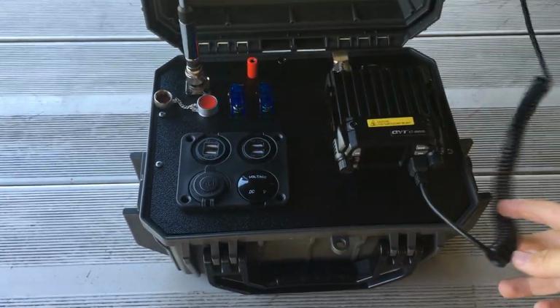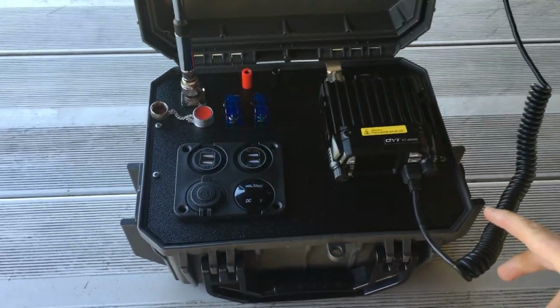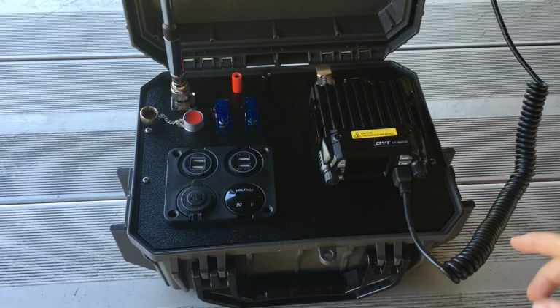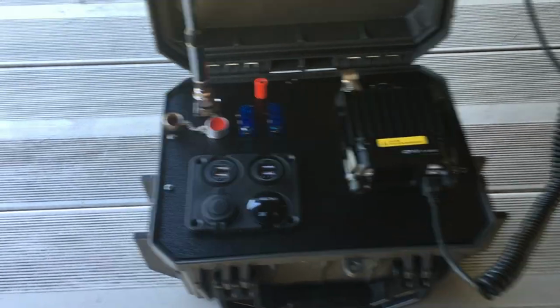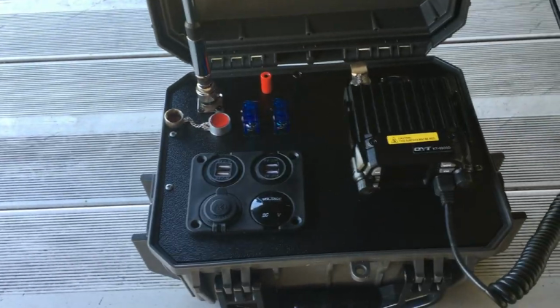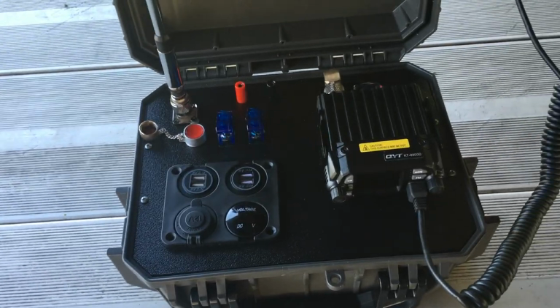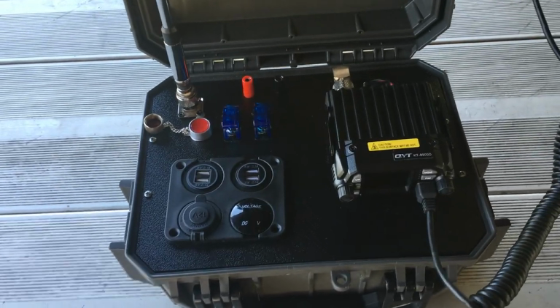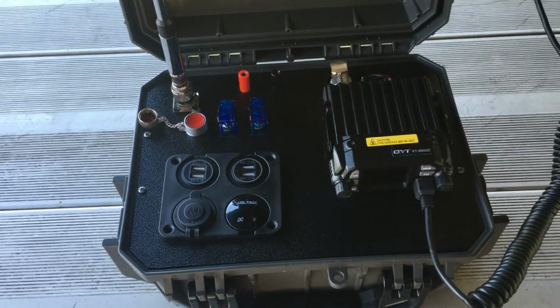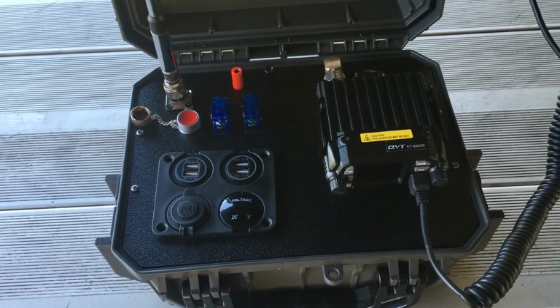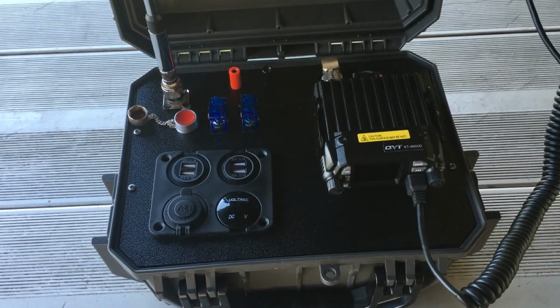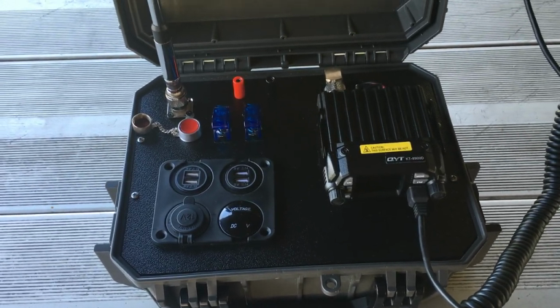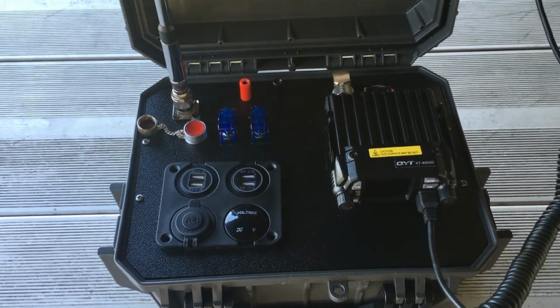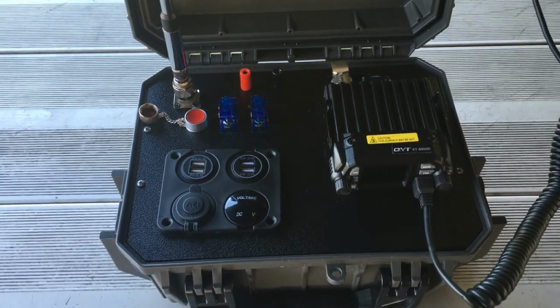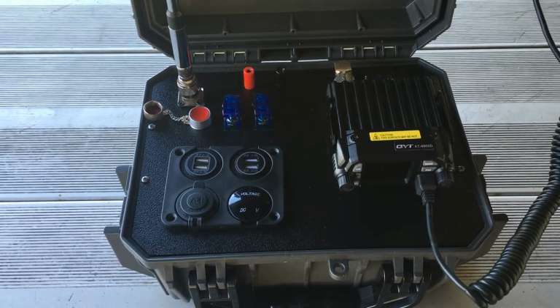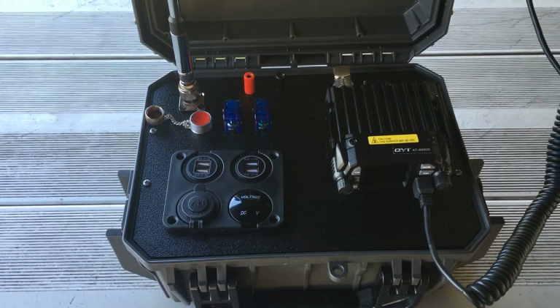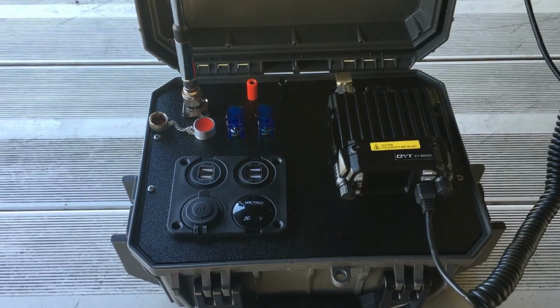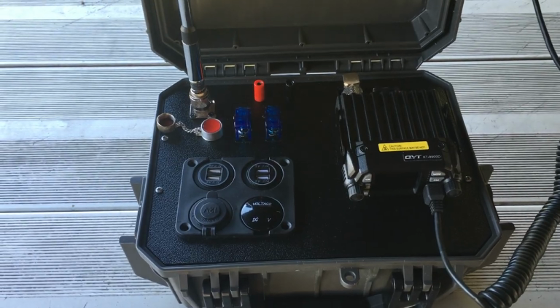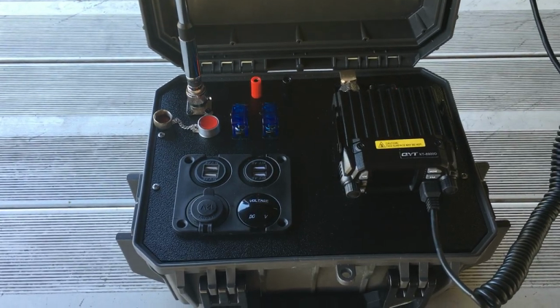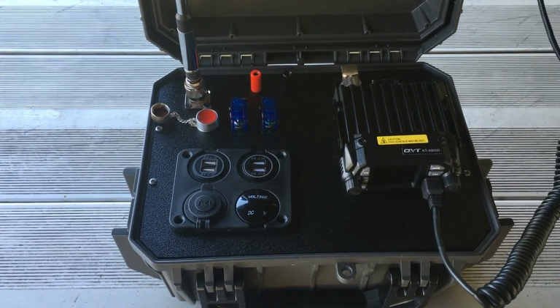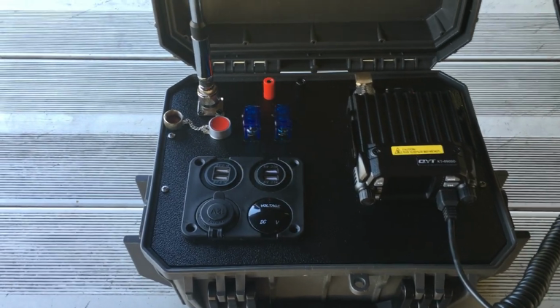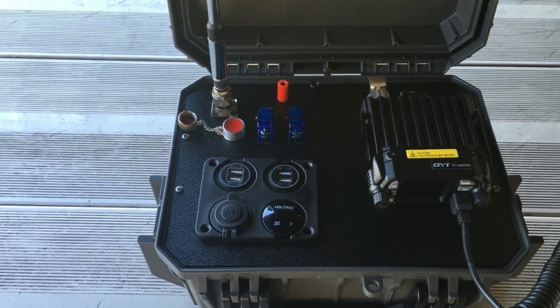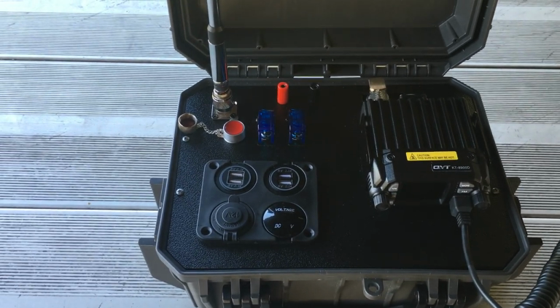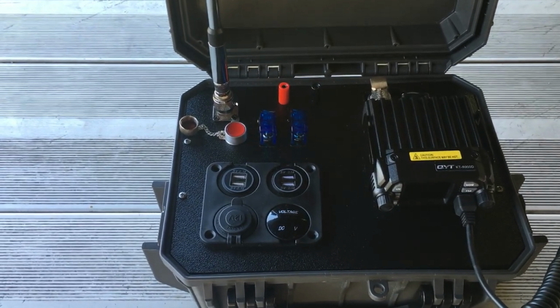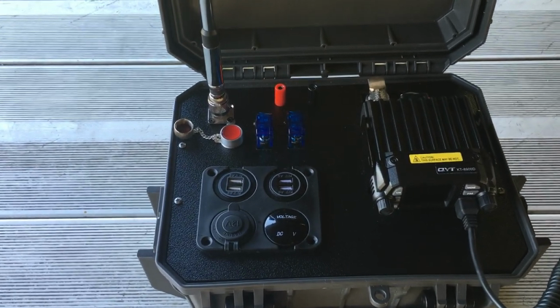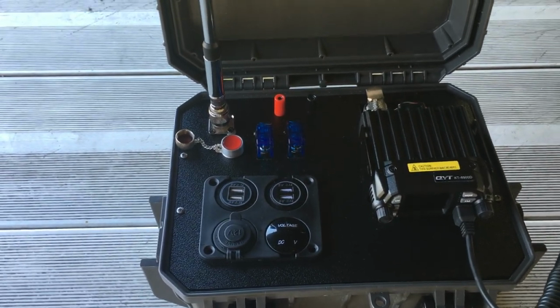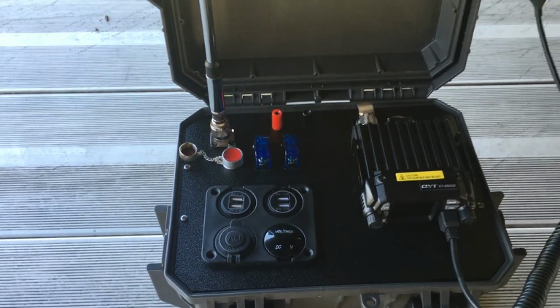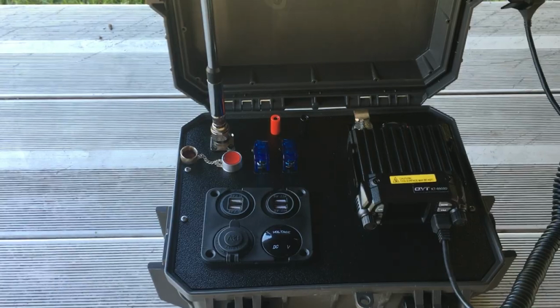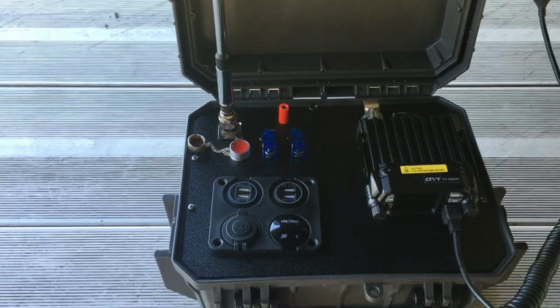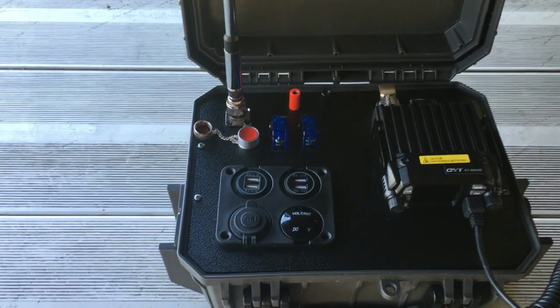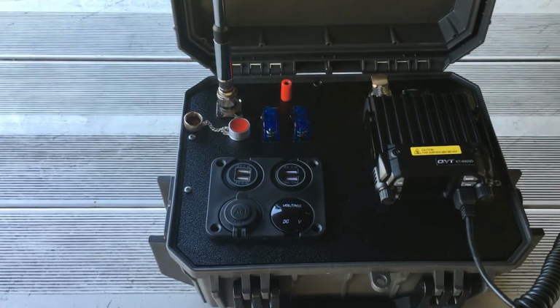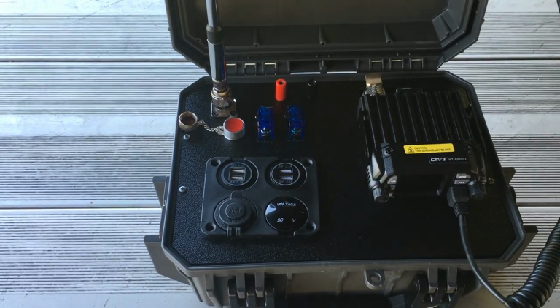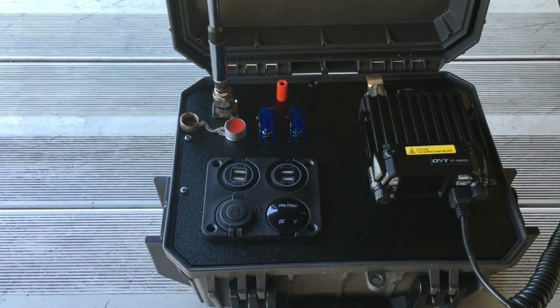I'm using a QYT KT8900D radio. It's a 25-watt radio. It's not the greatest, but it fits, it's small, and it works. I have another one in my car that I just really love.